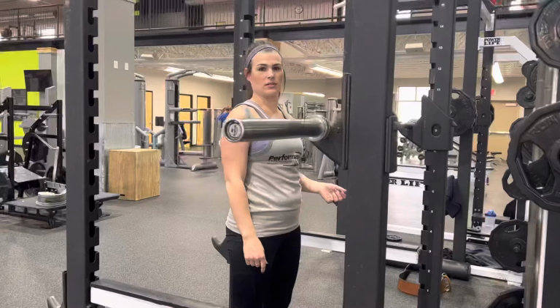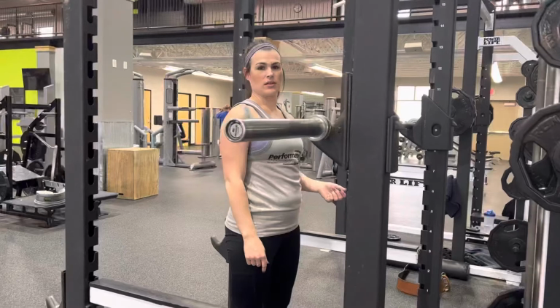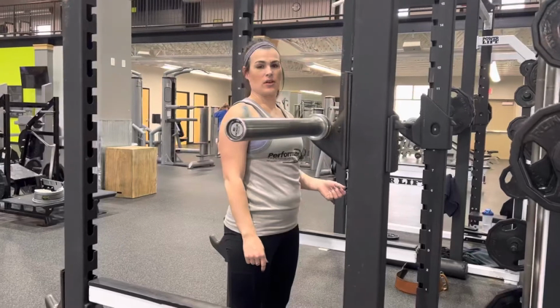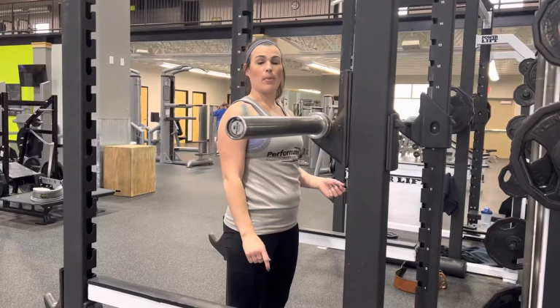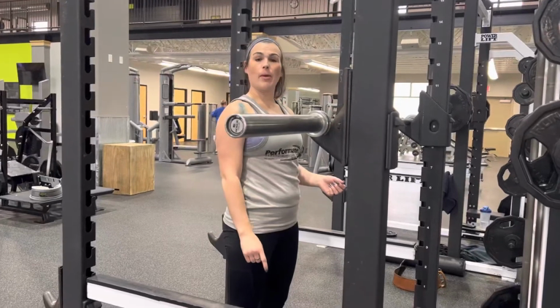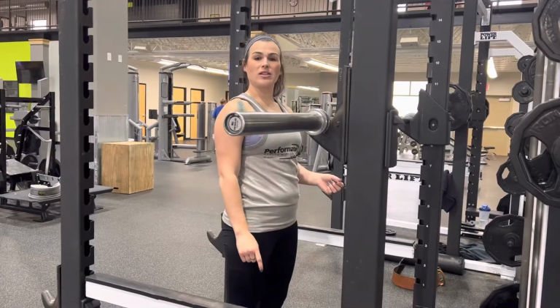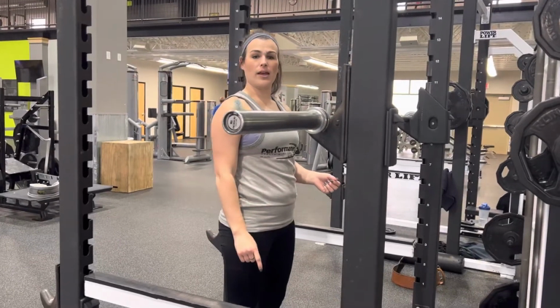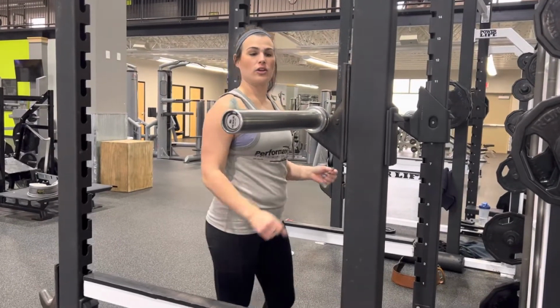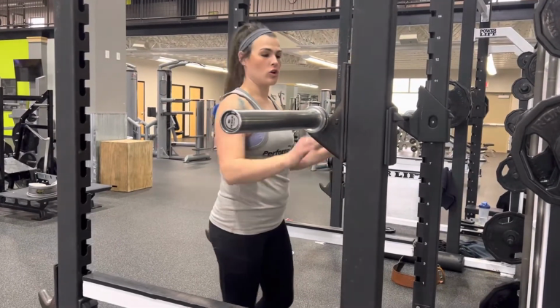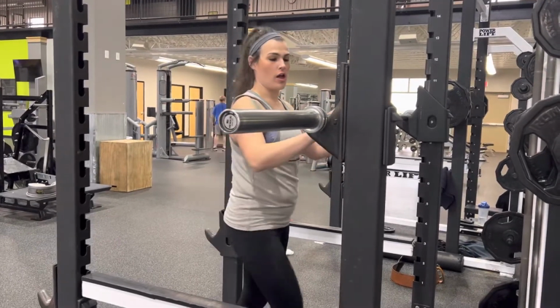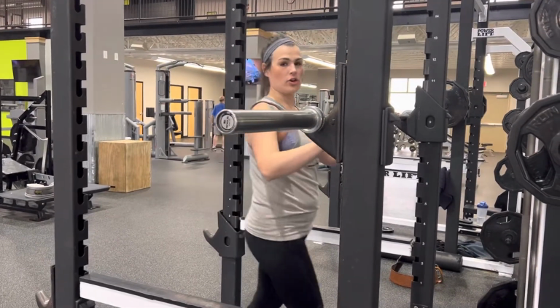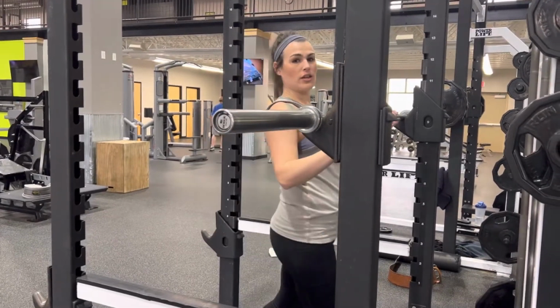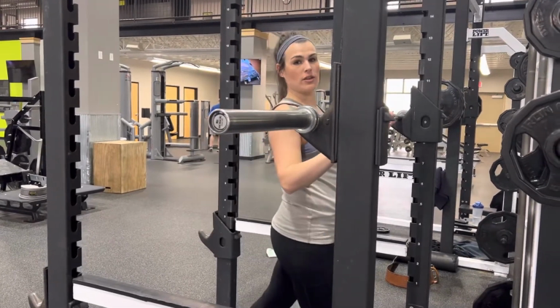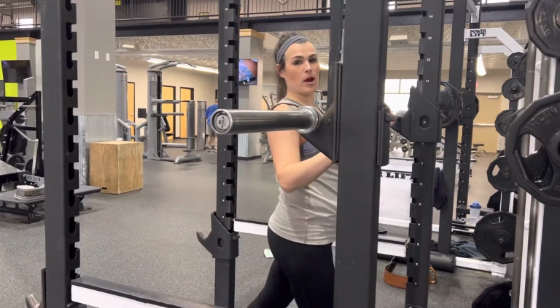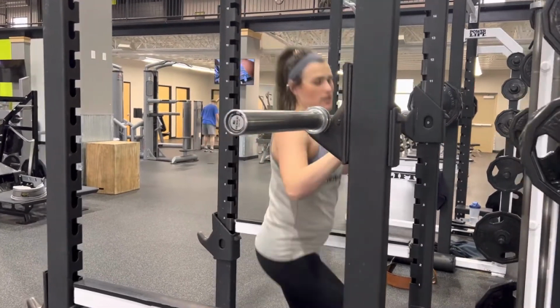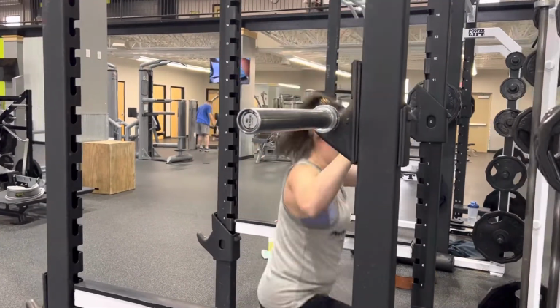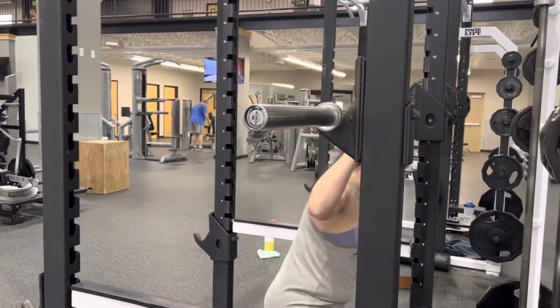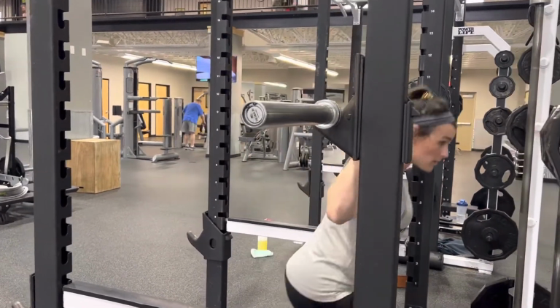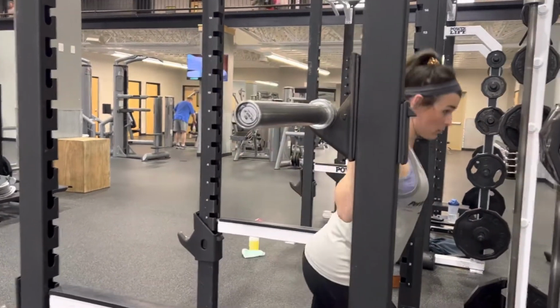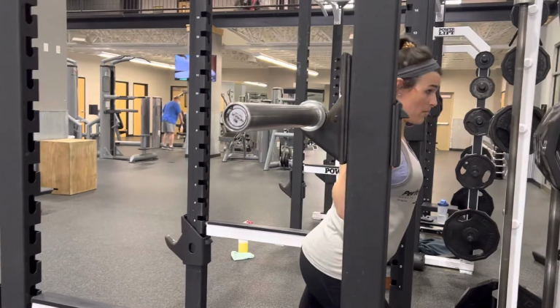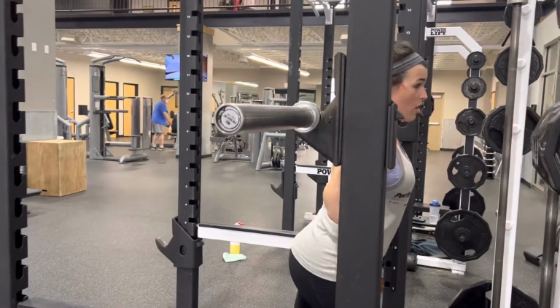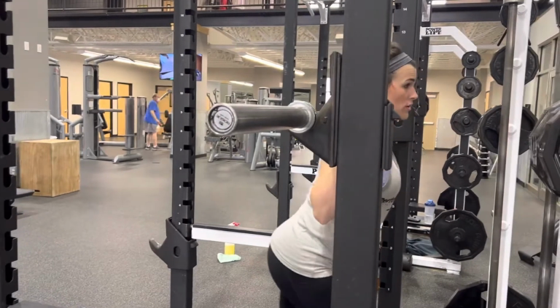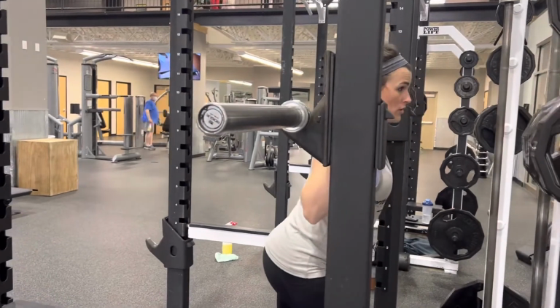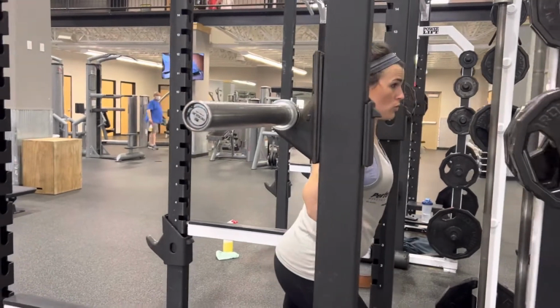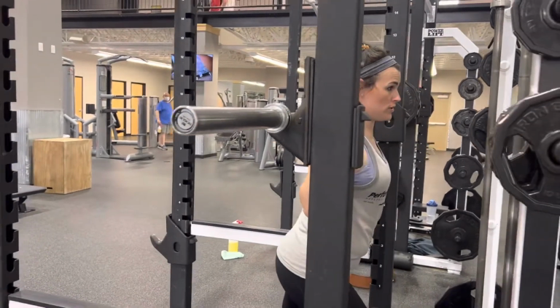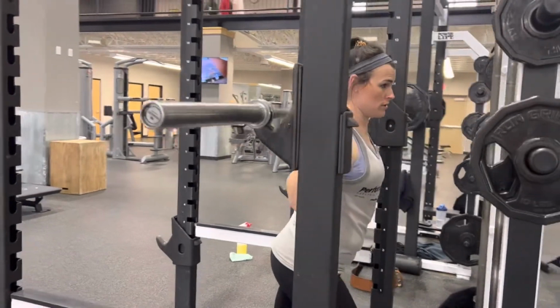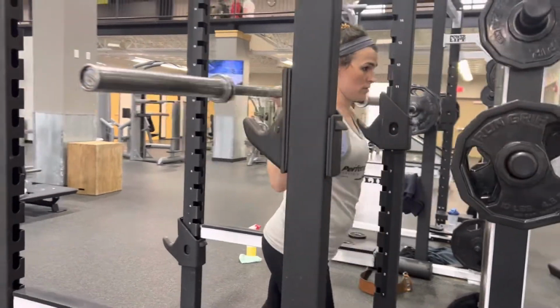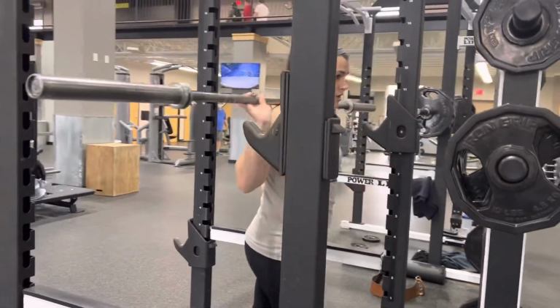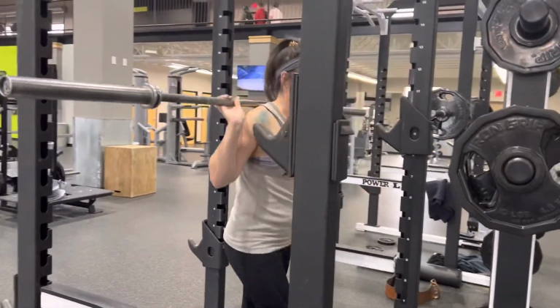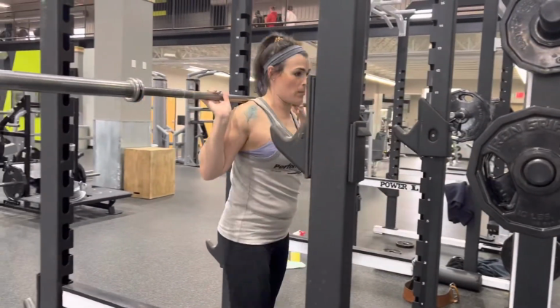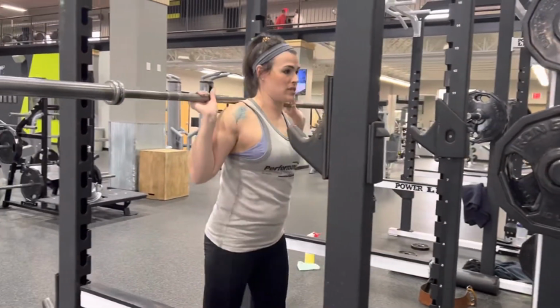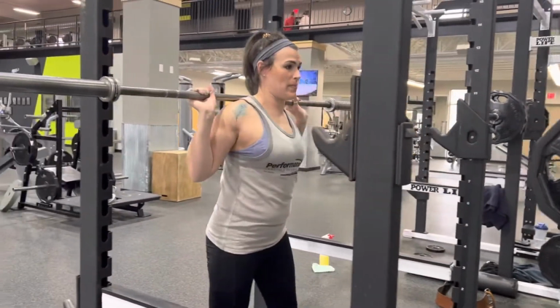Barbell back squat. You're going to crawl underneath the bar, put it on your shoulders, and take a couple steps back.